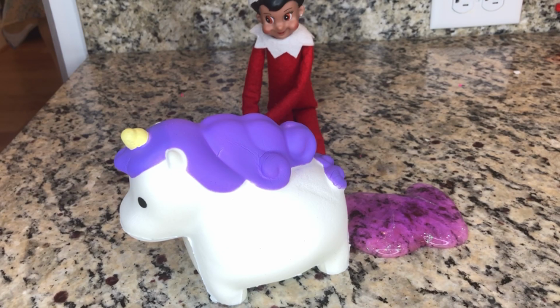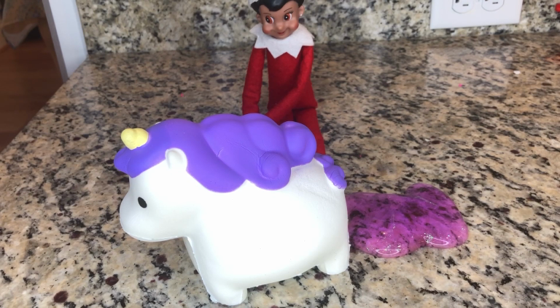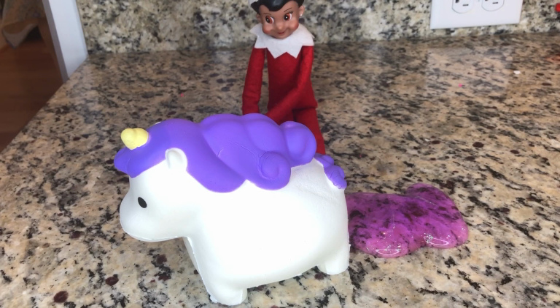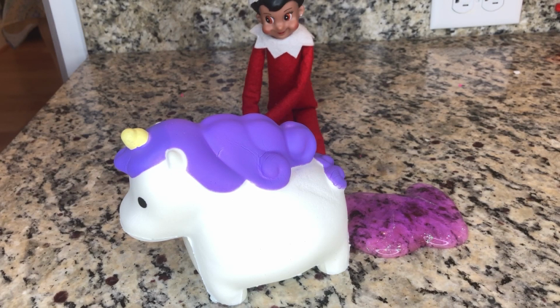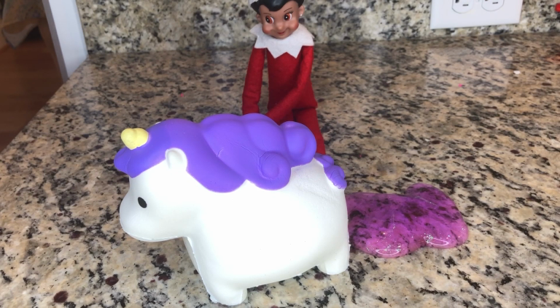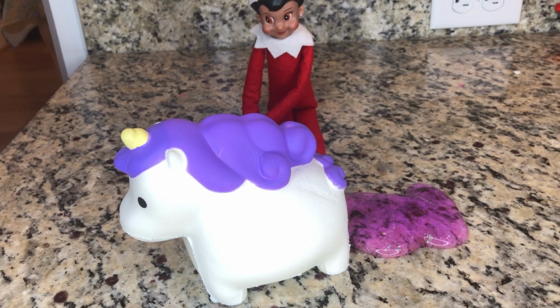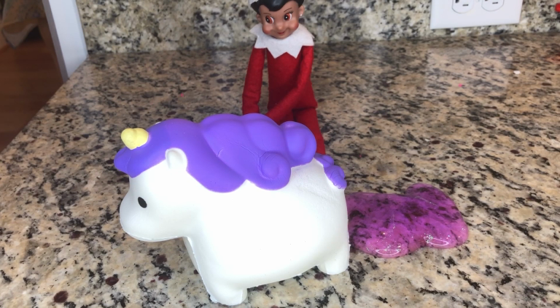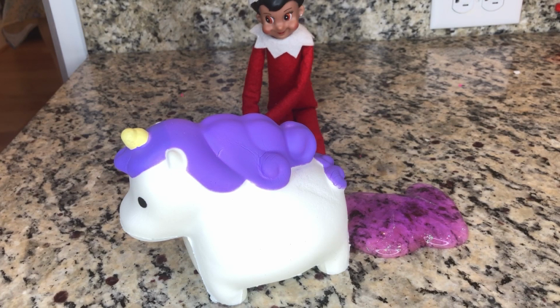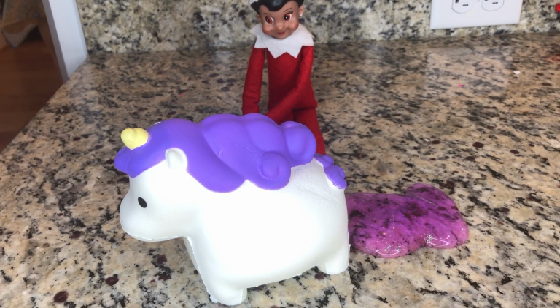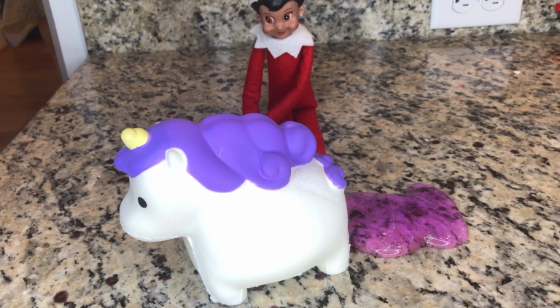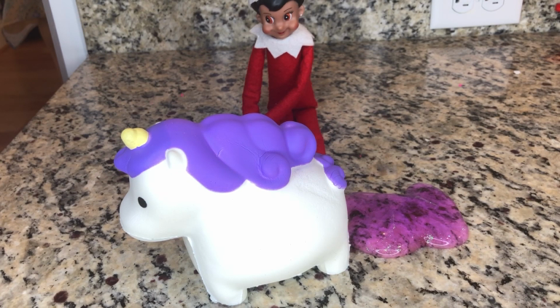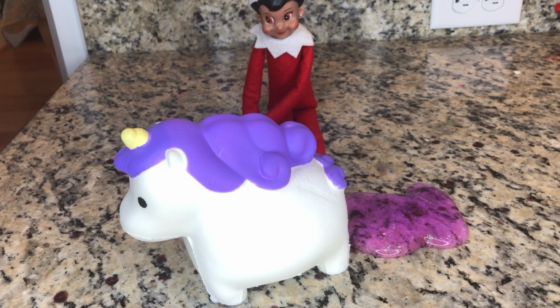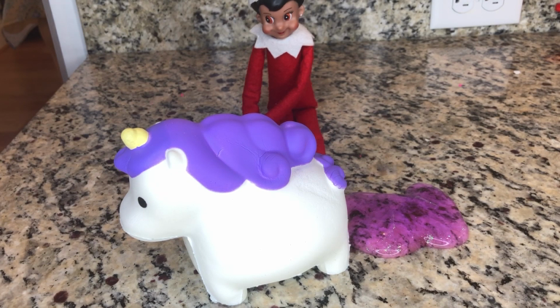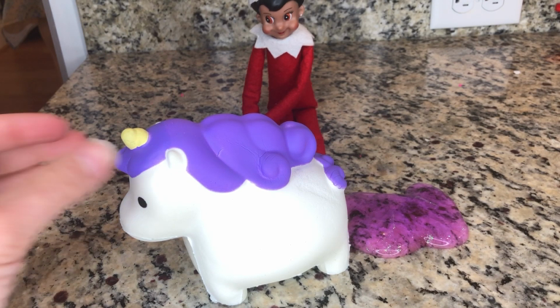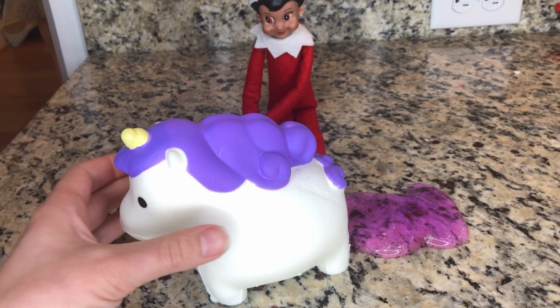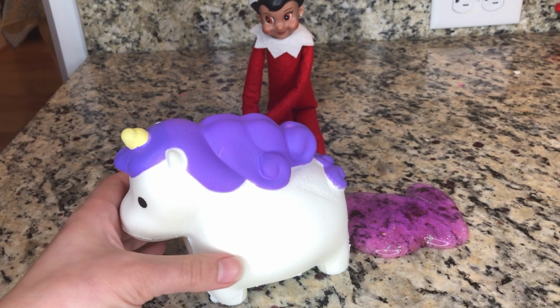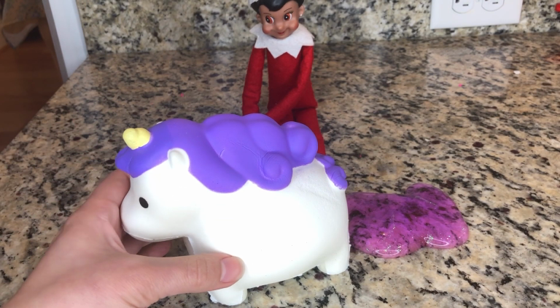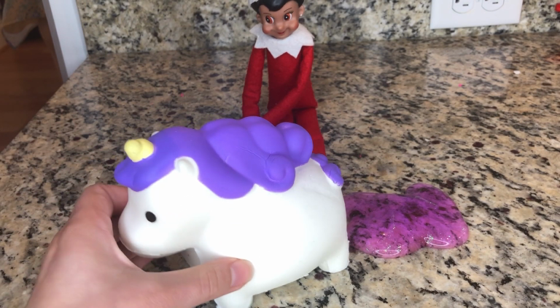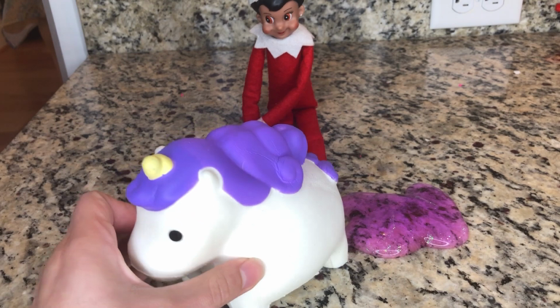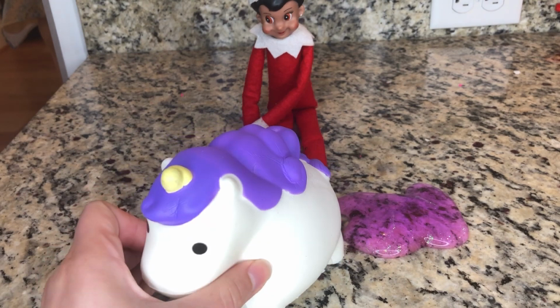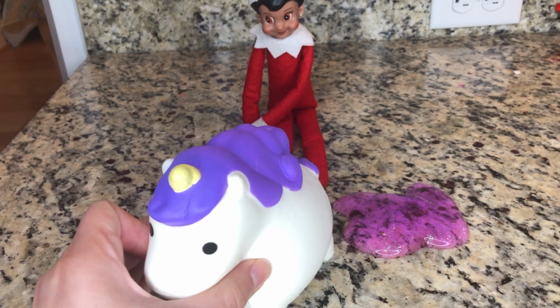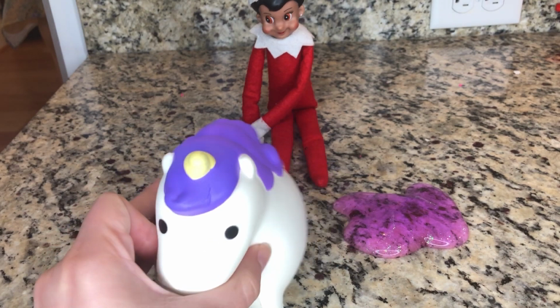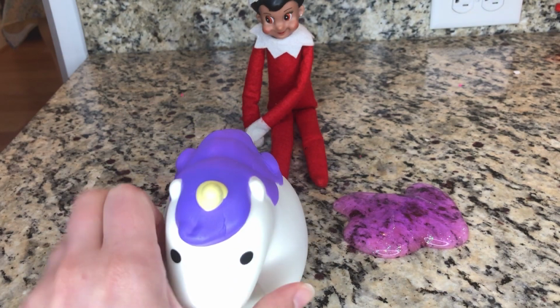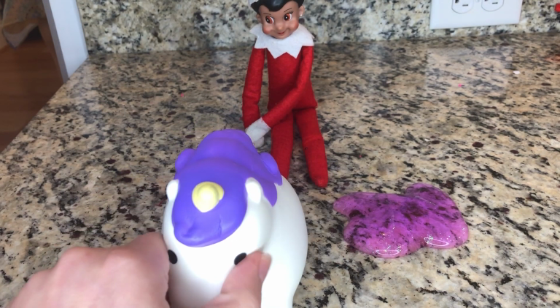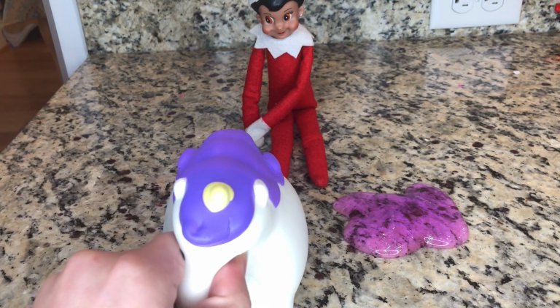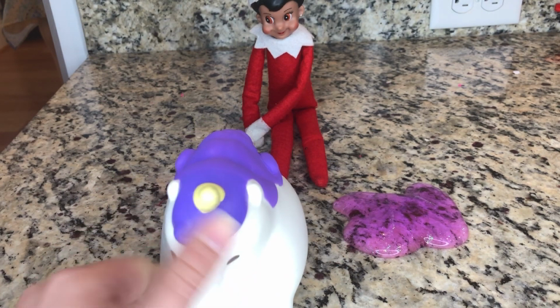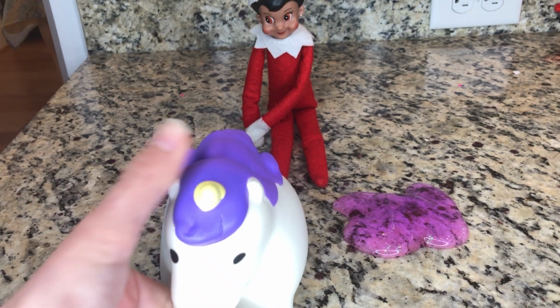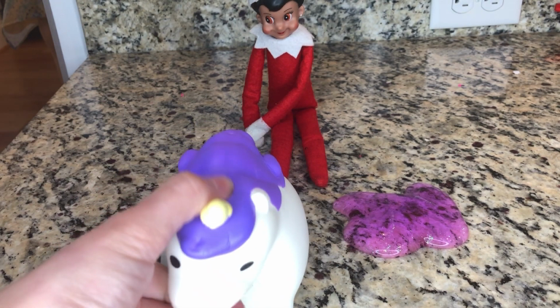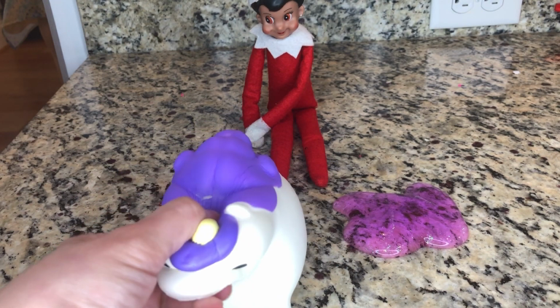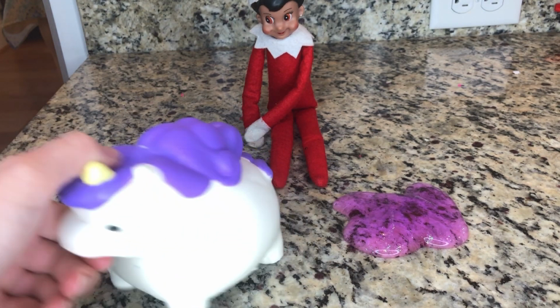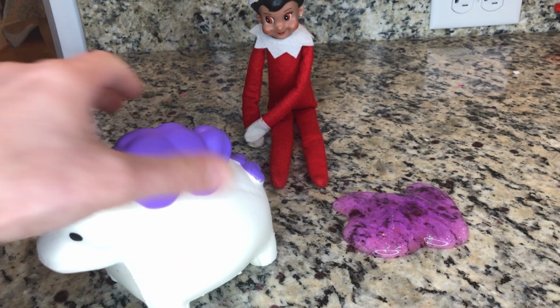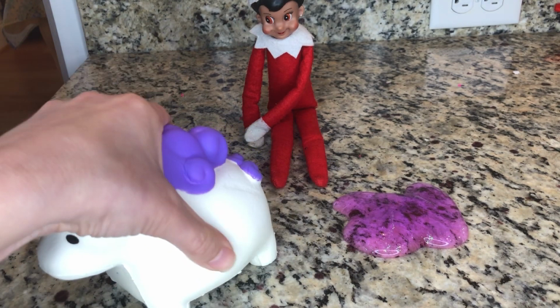Wow! My elf on the shelf came back with a unicorn squishy. Wow! She's so cool!